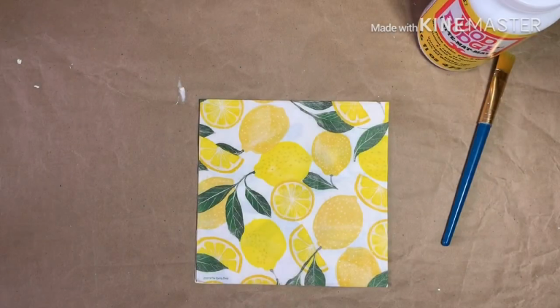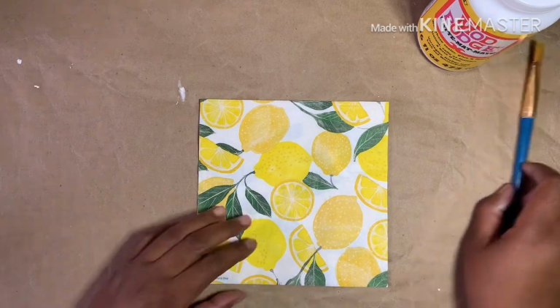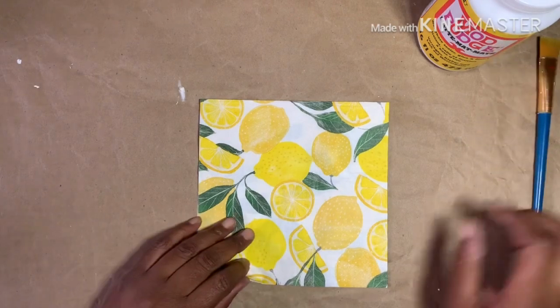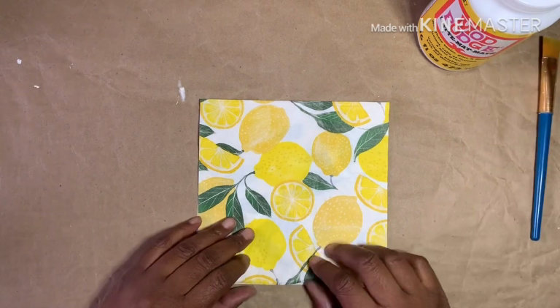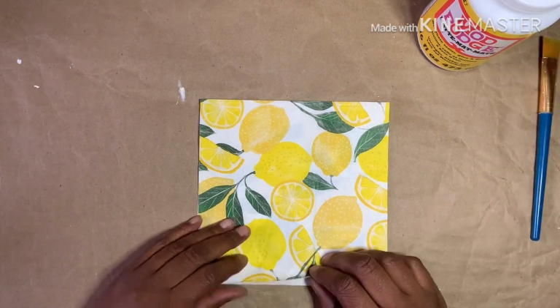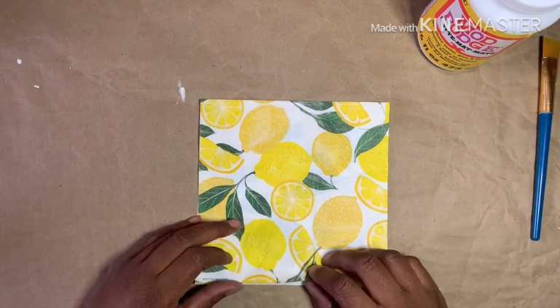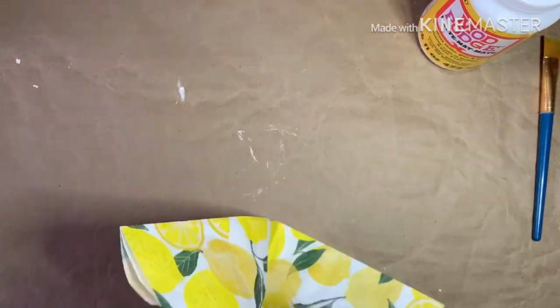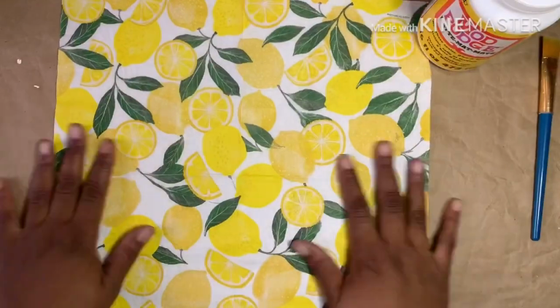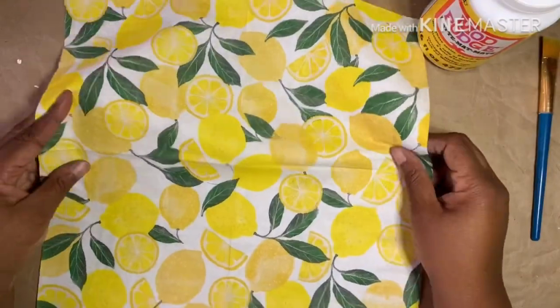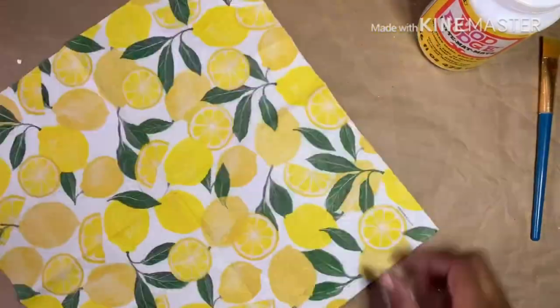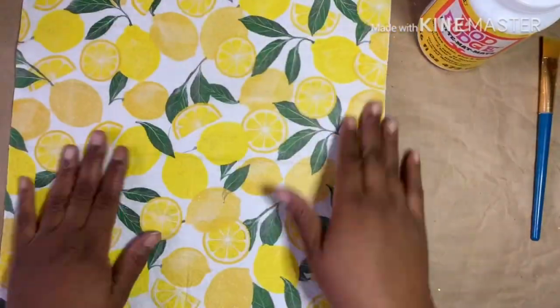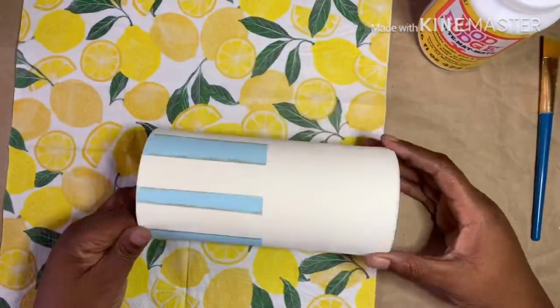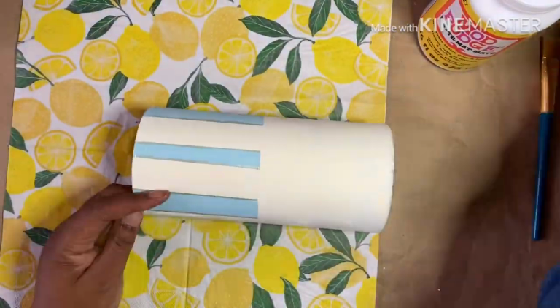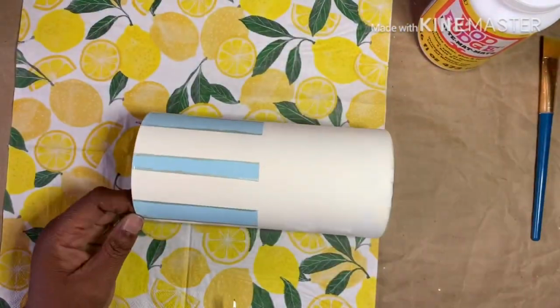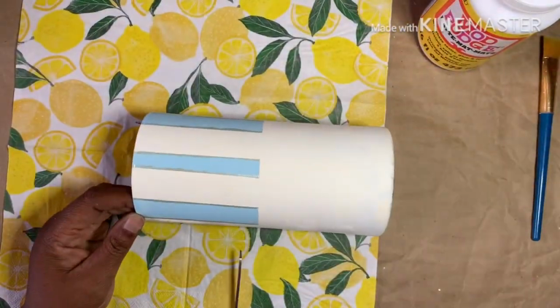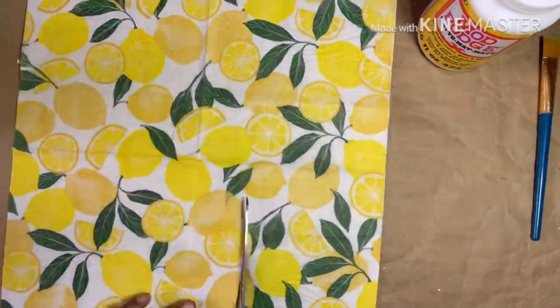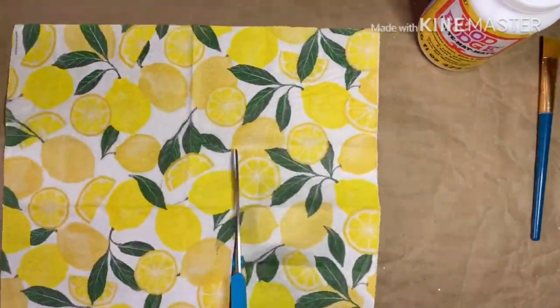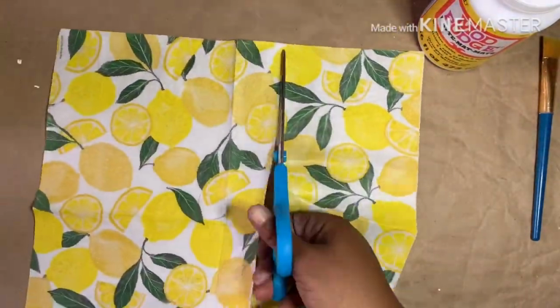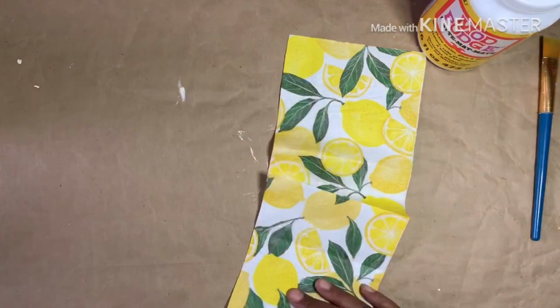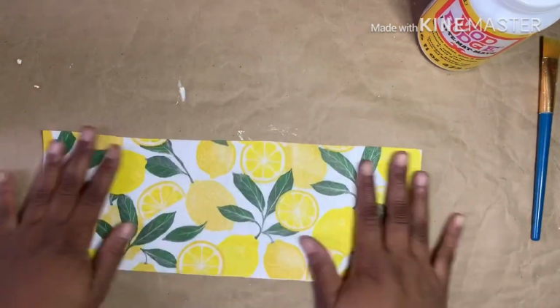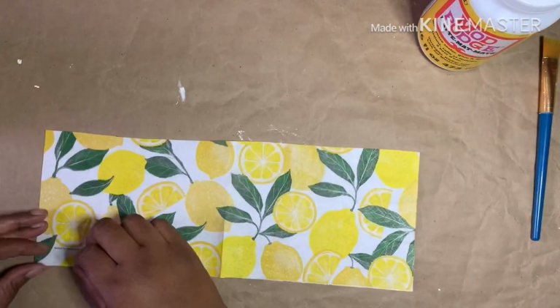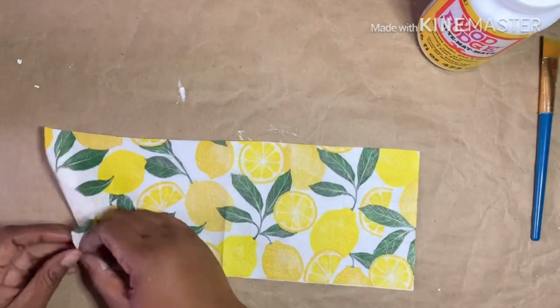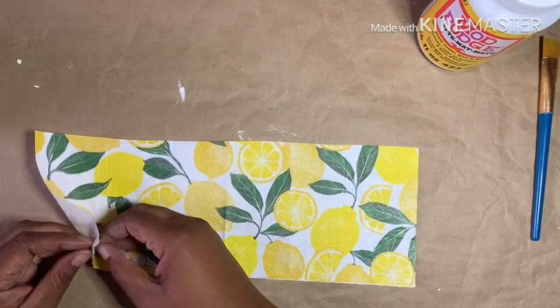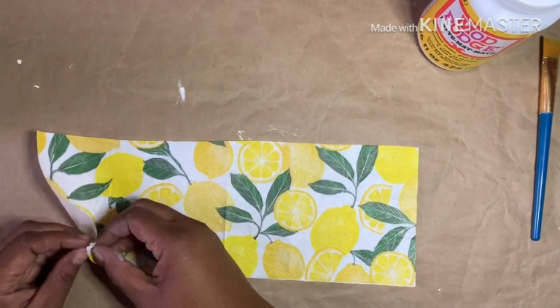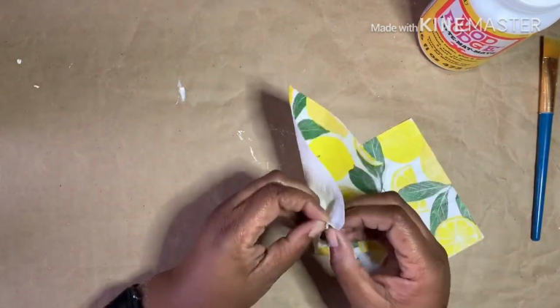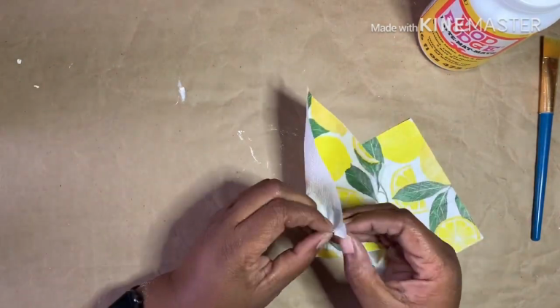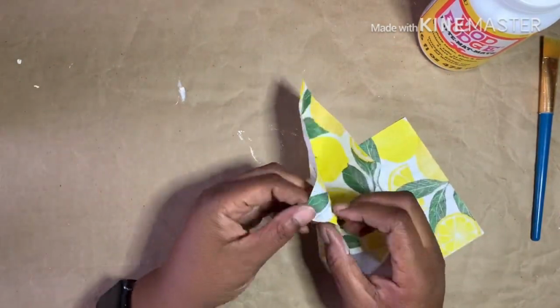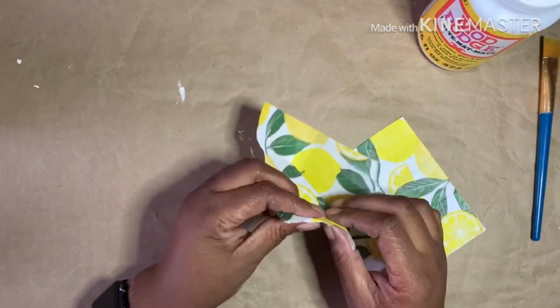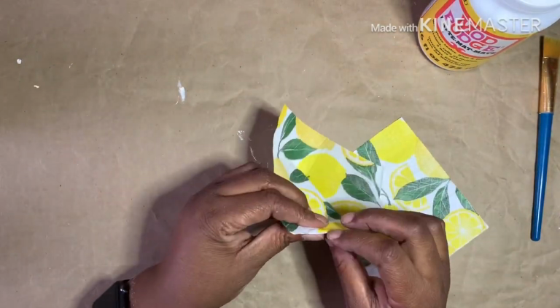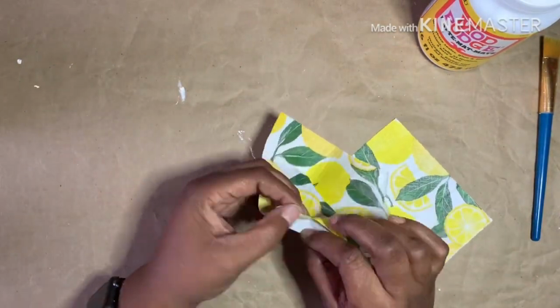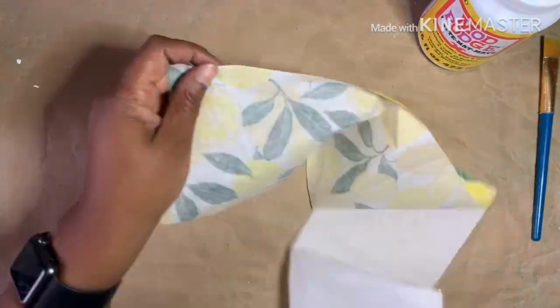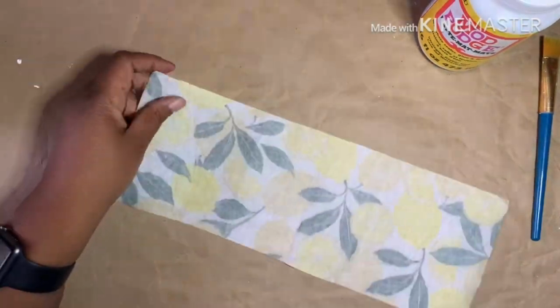Lay out the napkin and place the vase on top to get an idea of where to cut it, then remove the second ply to prepare for decoupage.